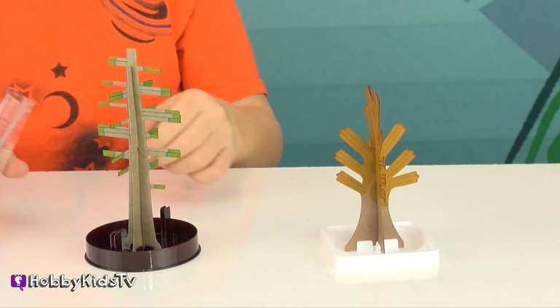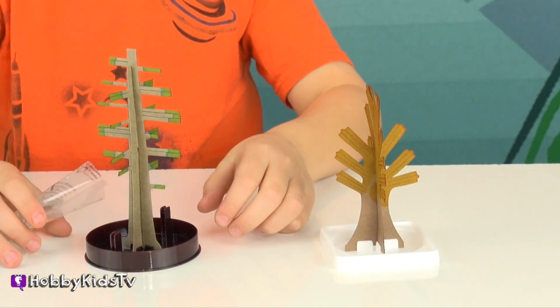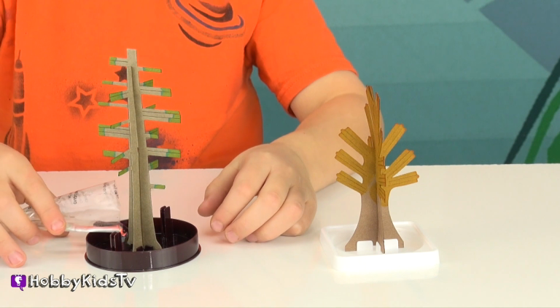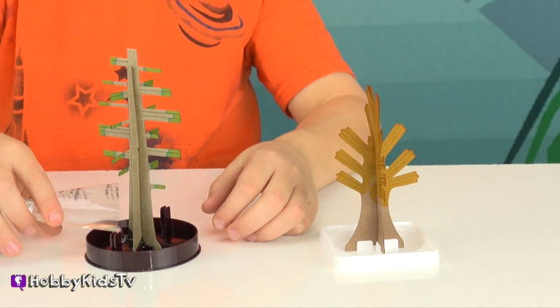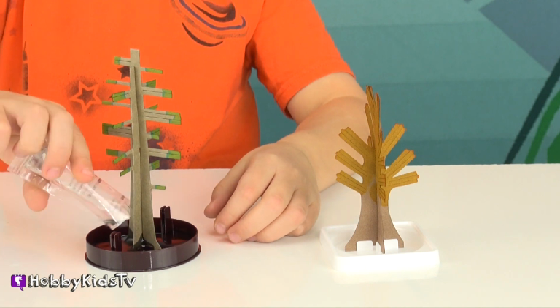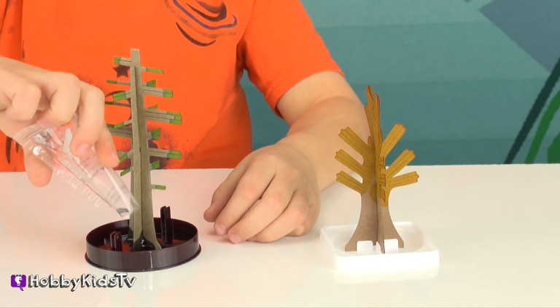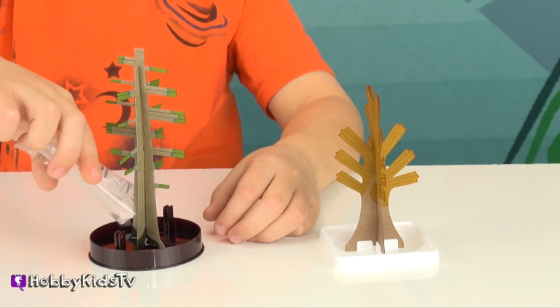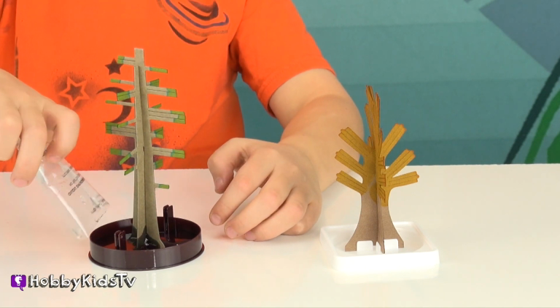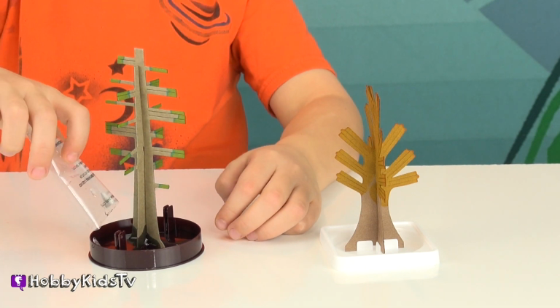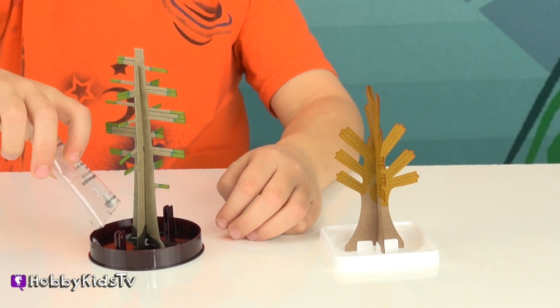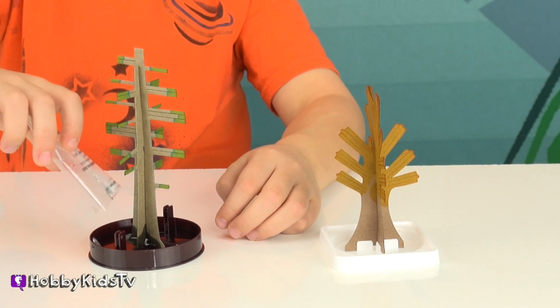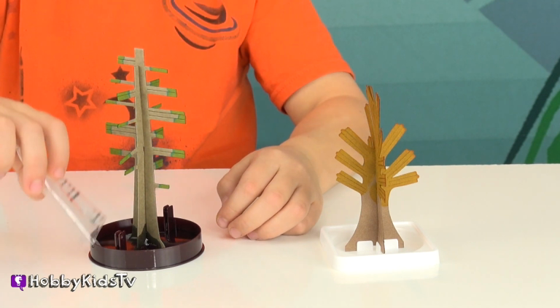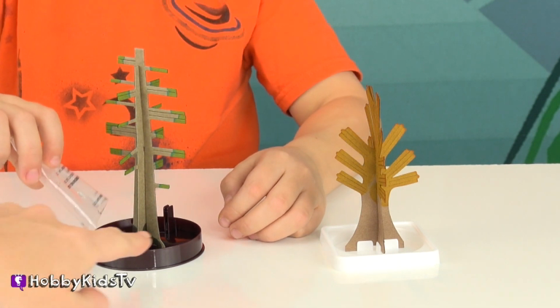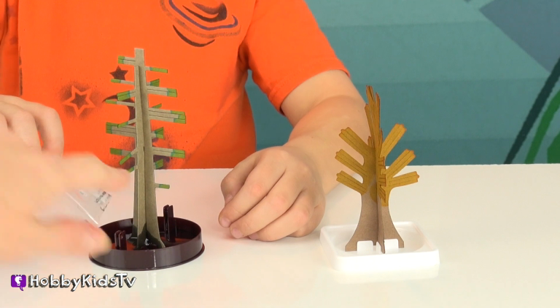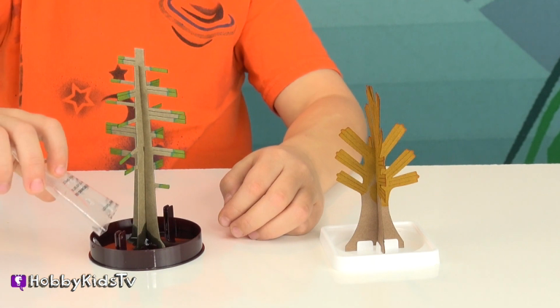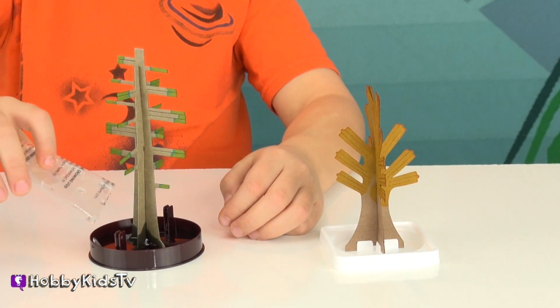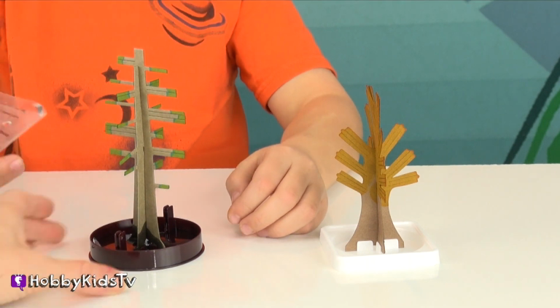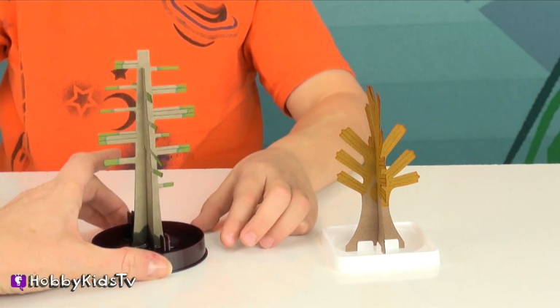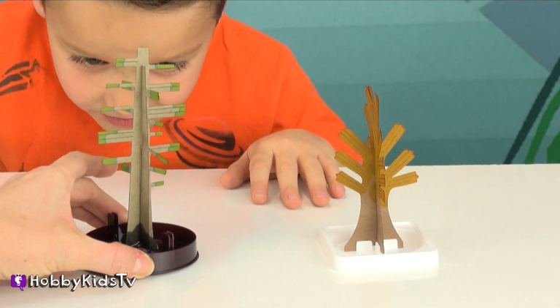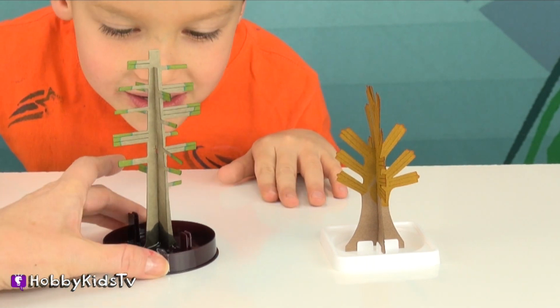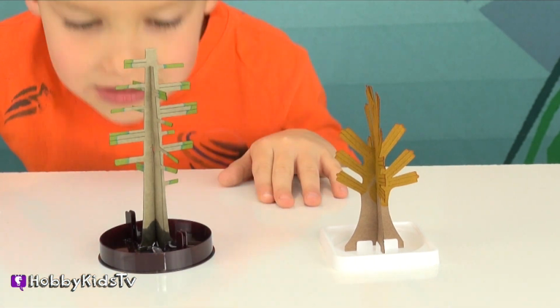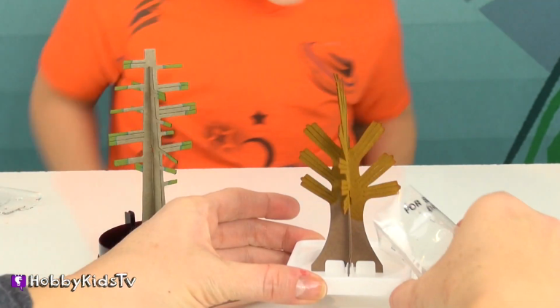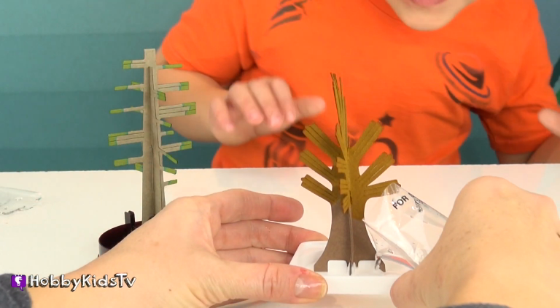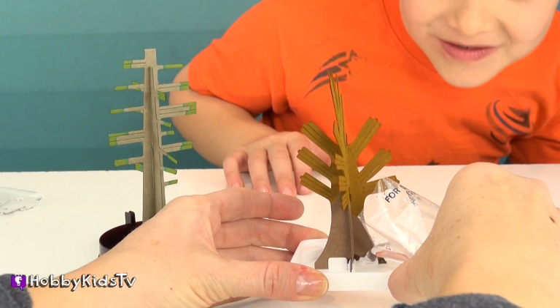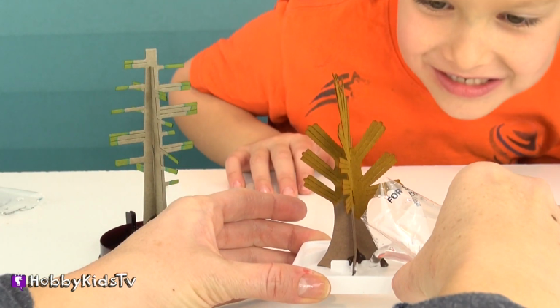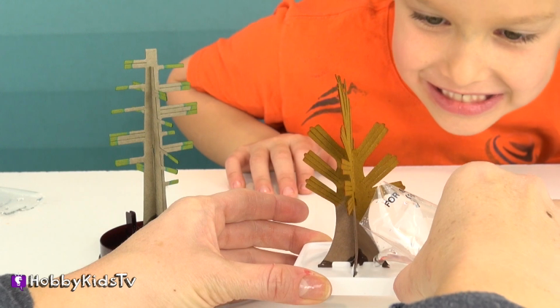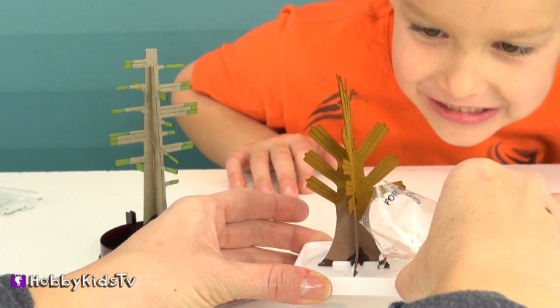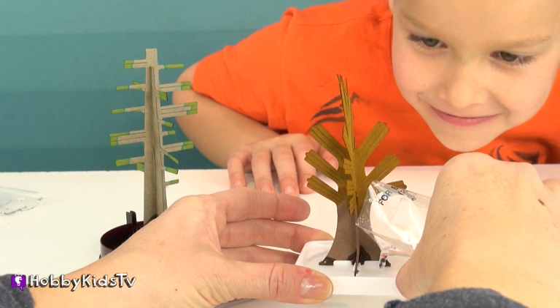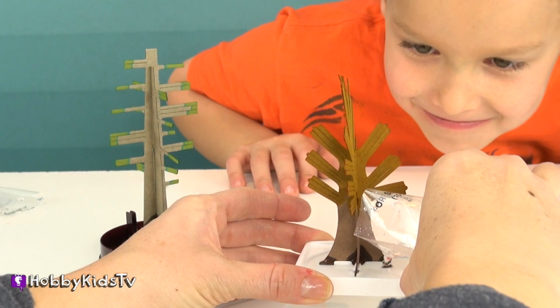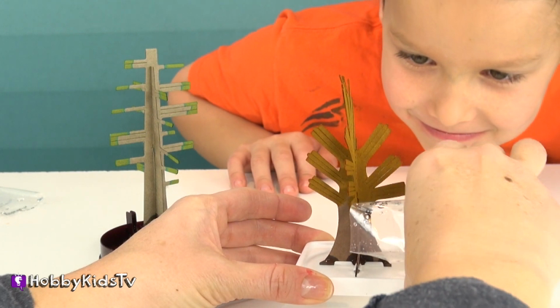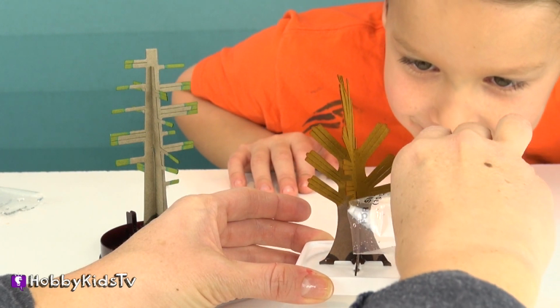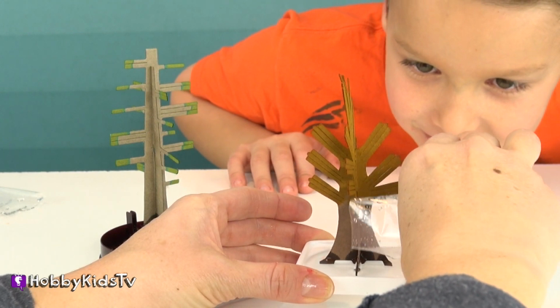And you can, I guess, pour that little crystal thing in there too. You can already see it going up right here on the paper. Now you pour yours in. Wow, that's a lot of liquid.